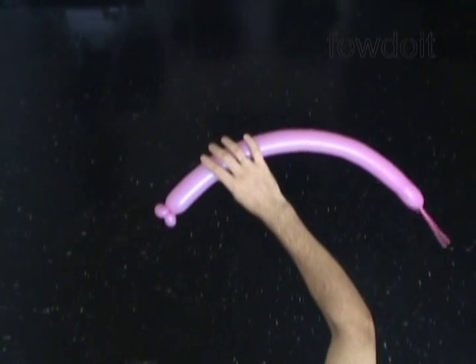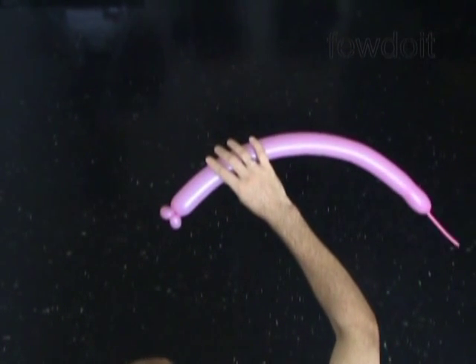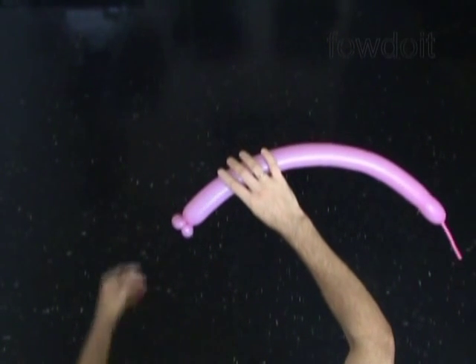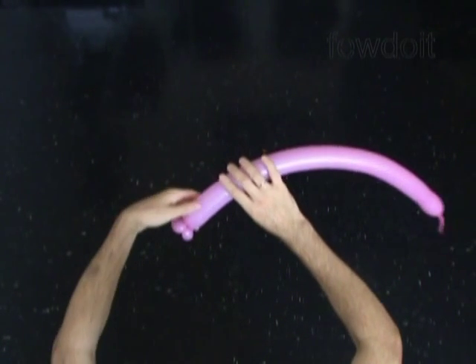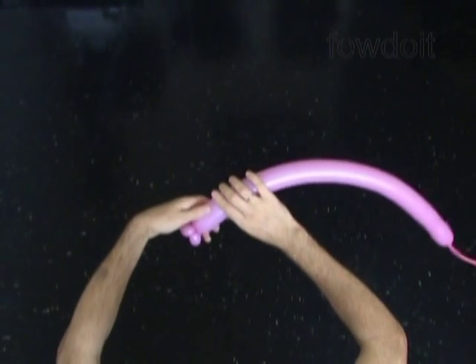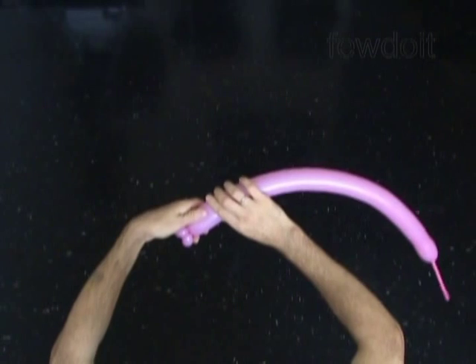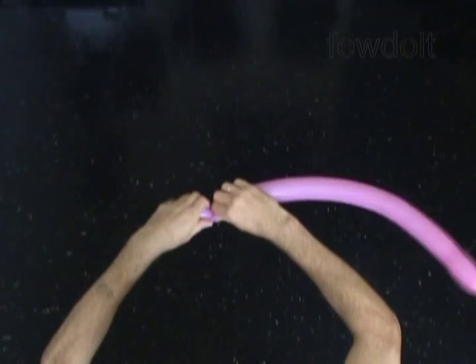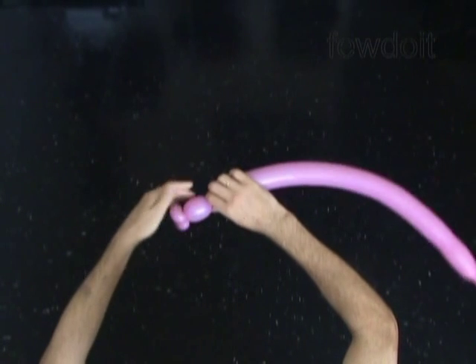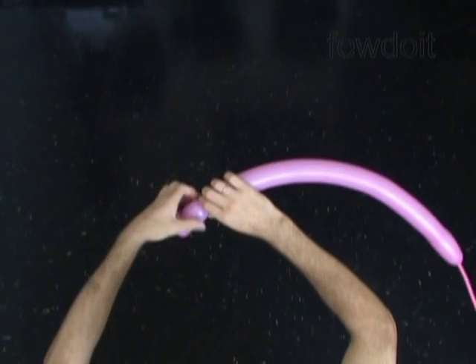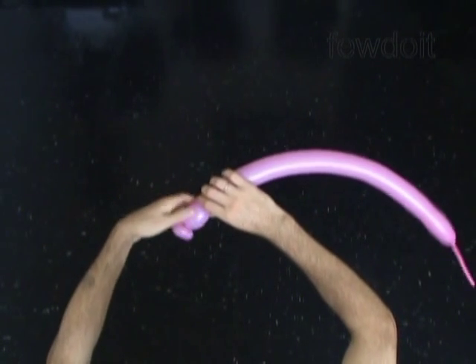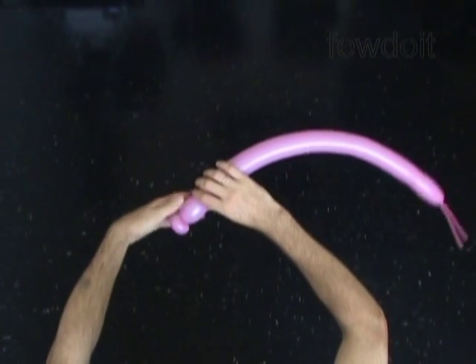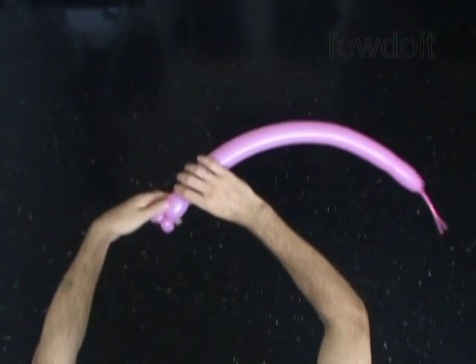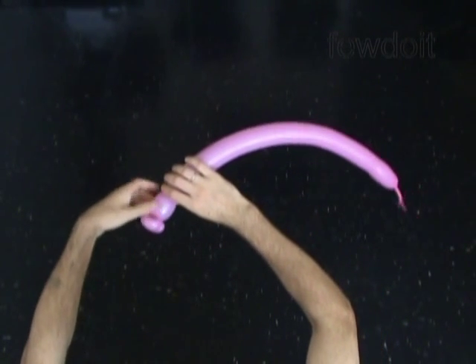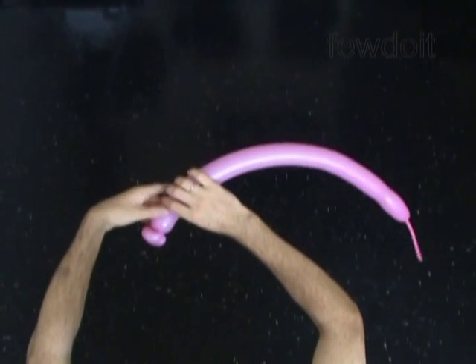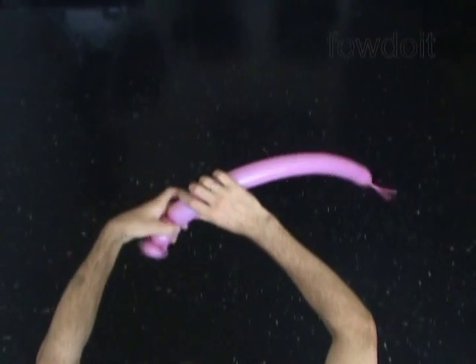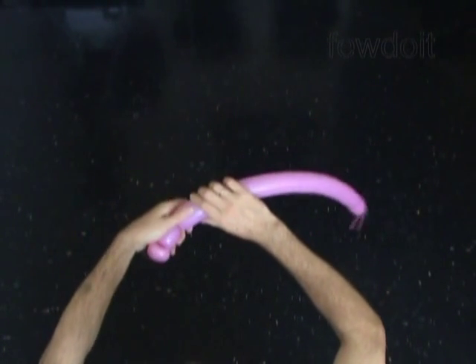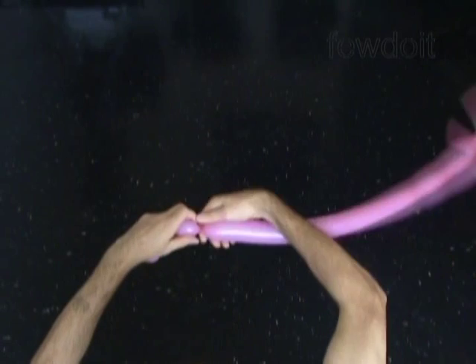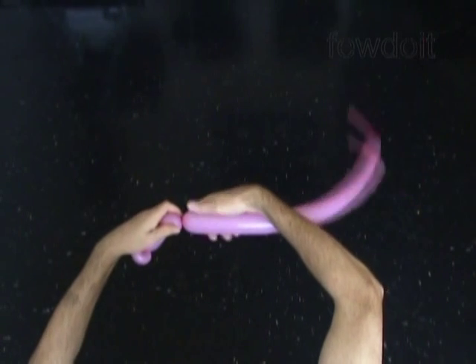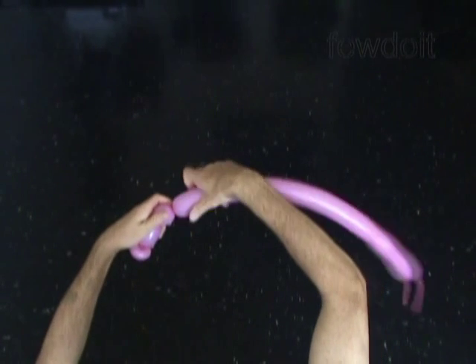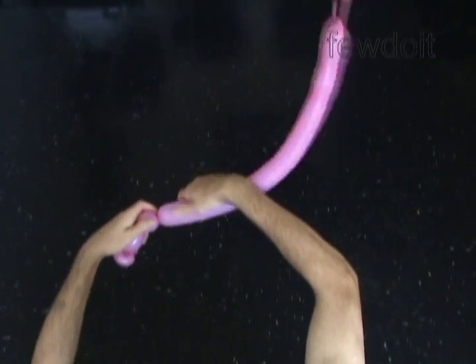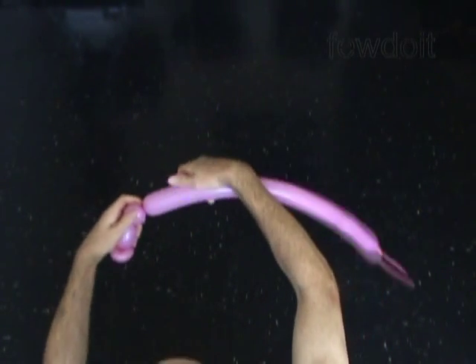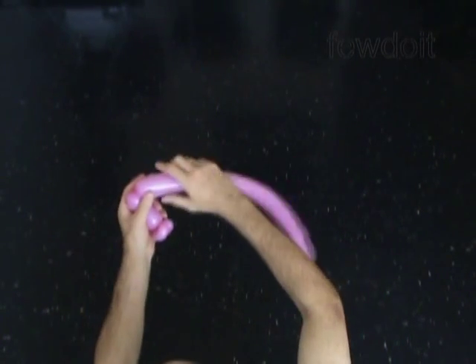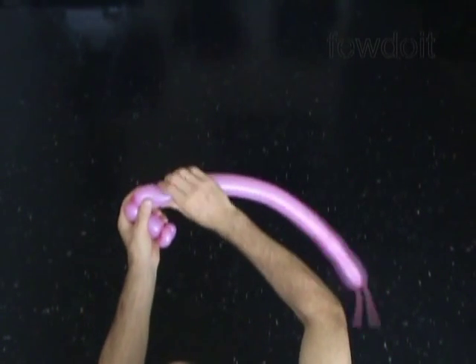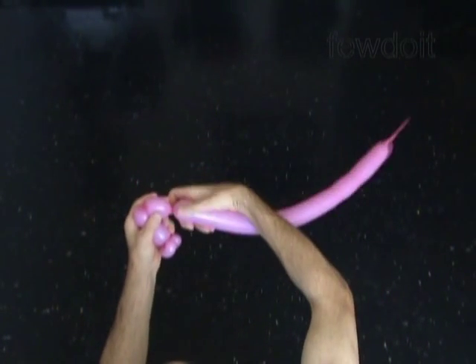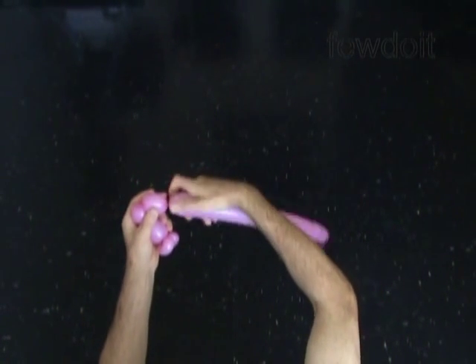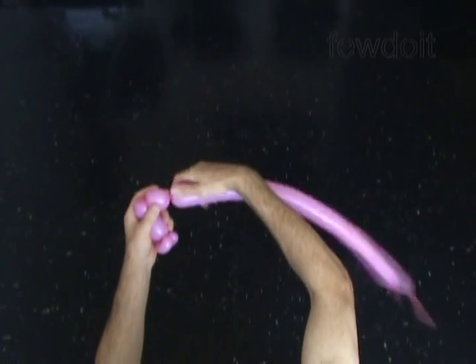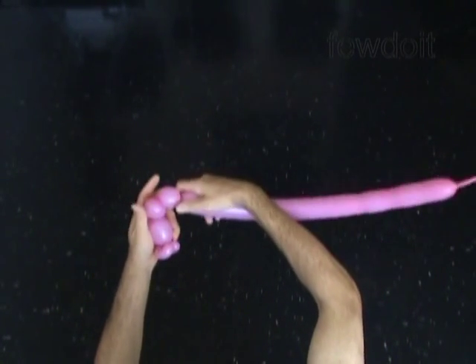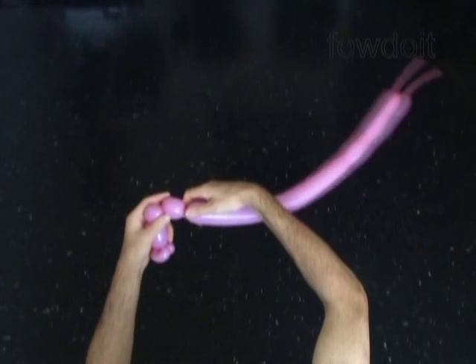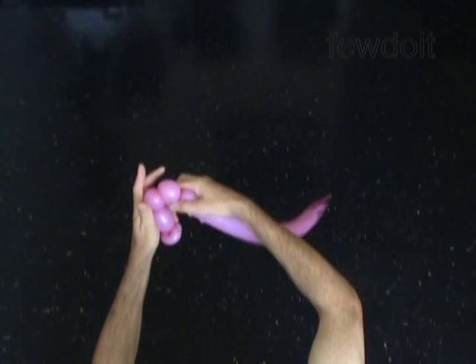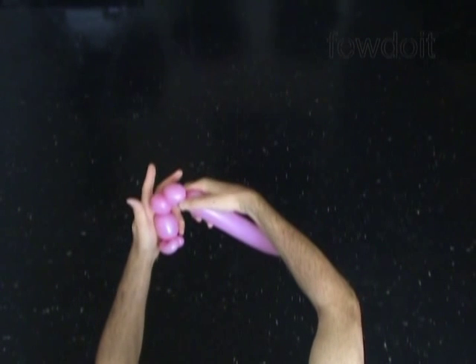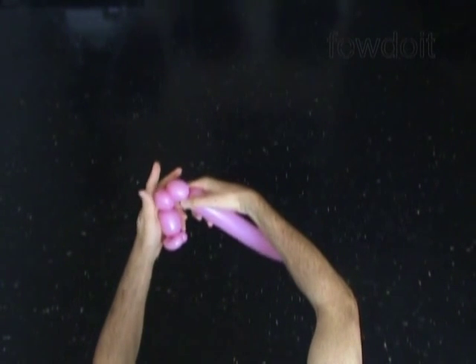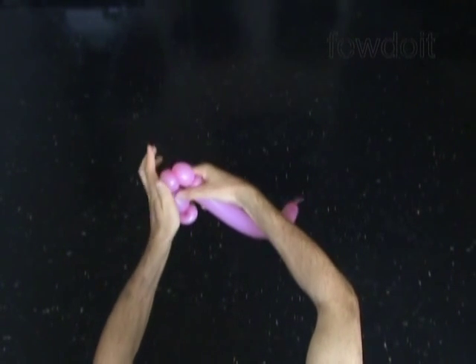Twist the third, about three inch bubble. The next two bubbles you twist to make the ears. Twist the fourth, about one inch bubble. Twist the fifth, about one inch bubble. Lock both ends of the chain of the last two bubbles in one lock twist.